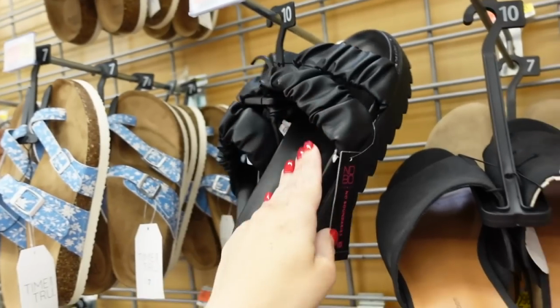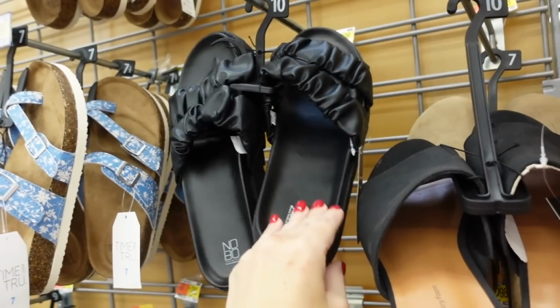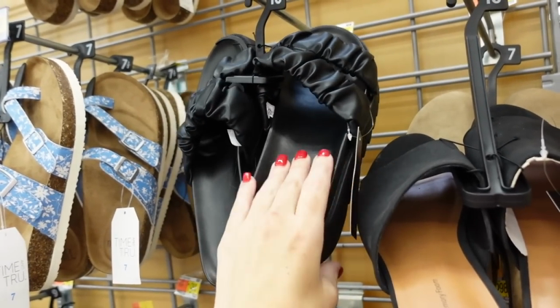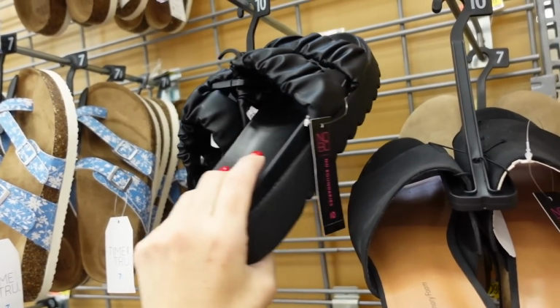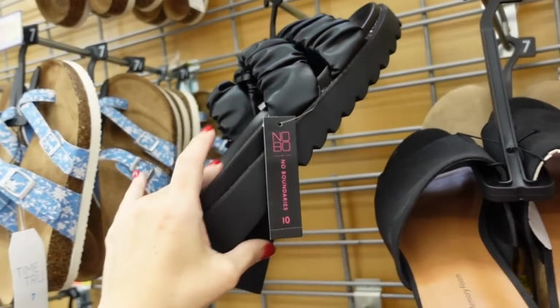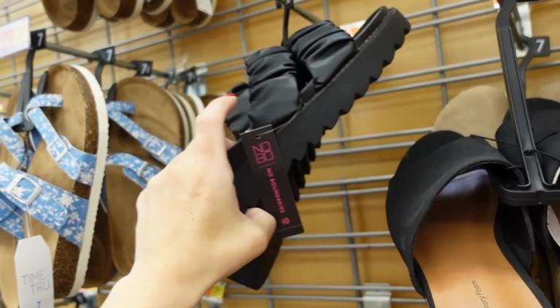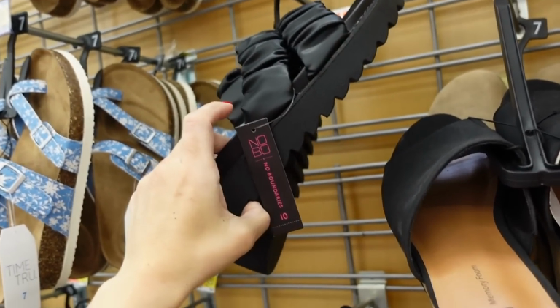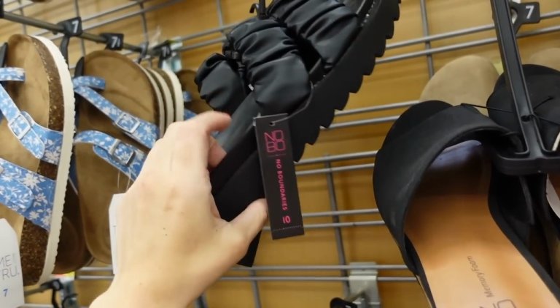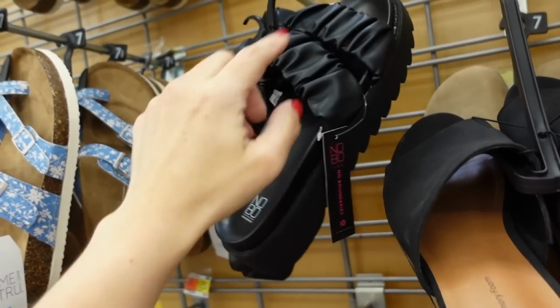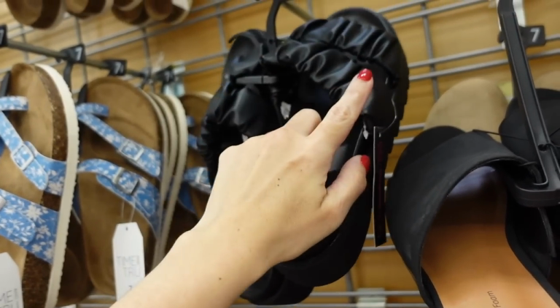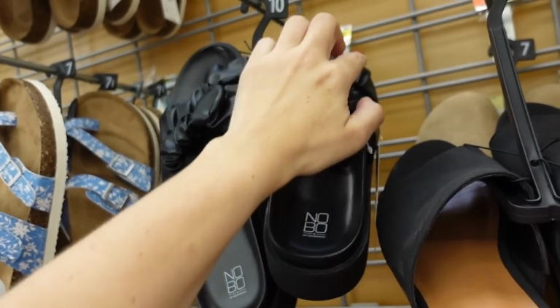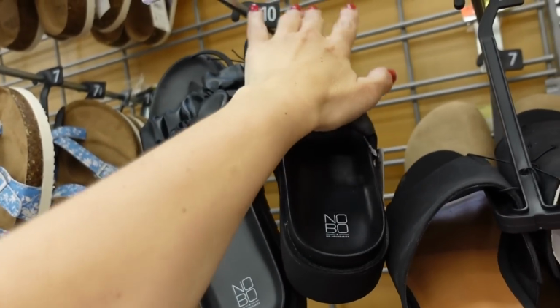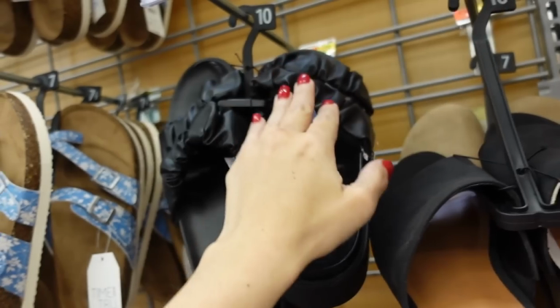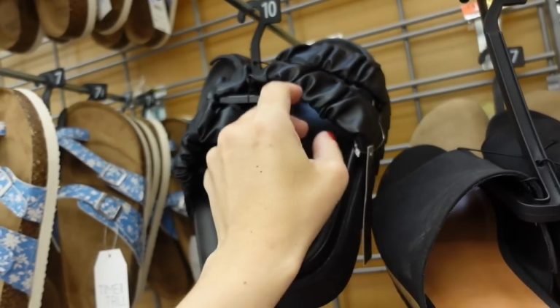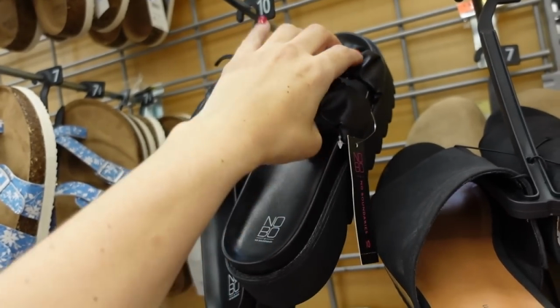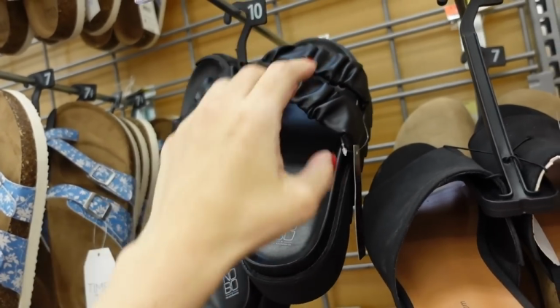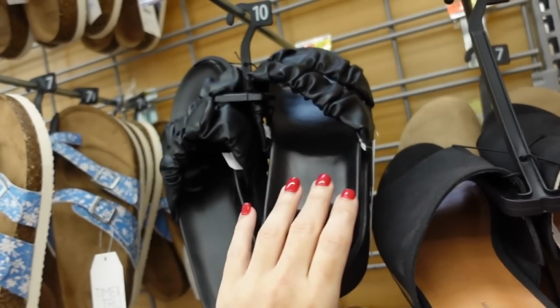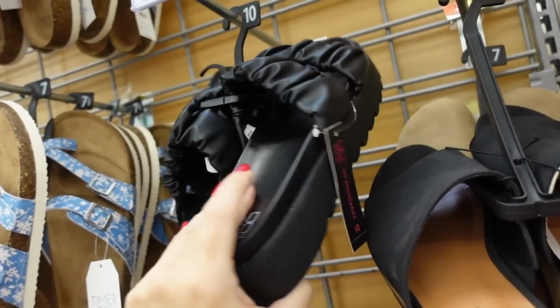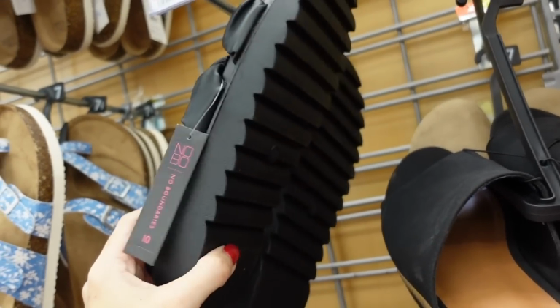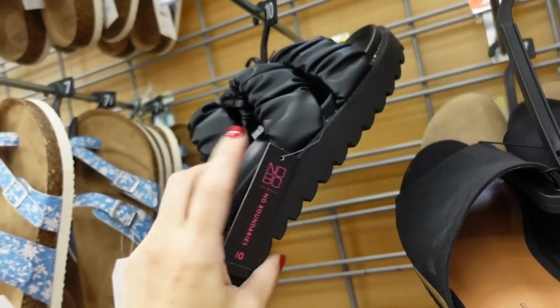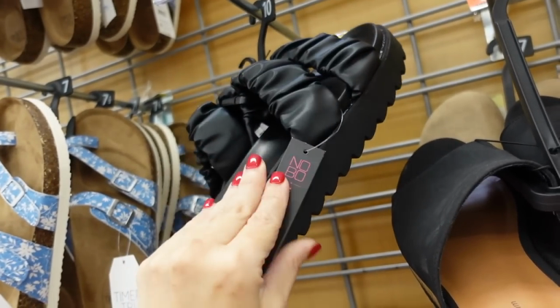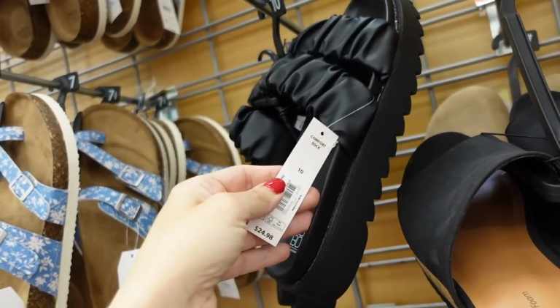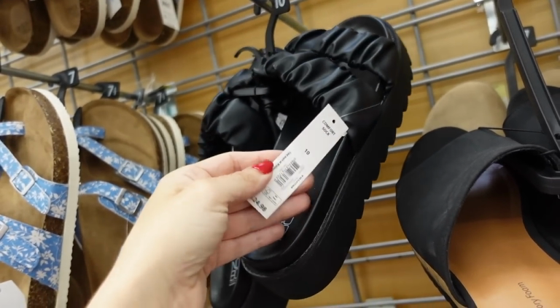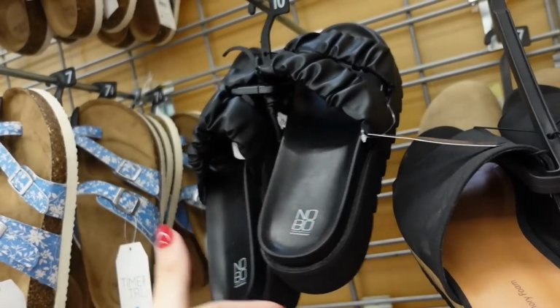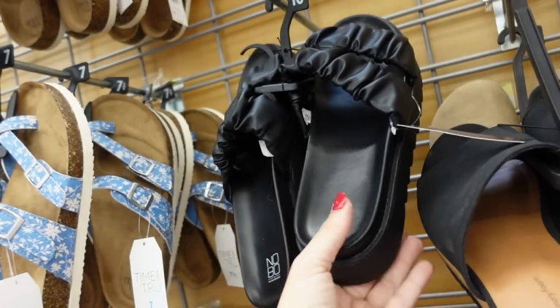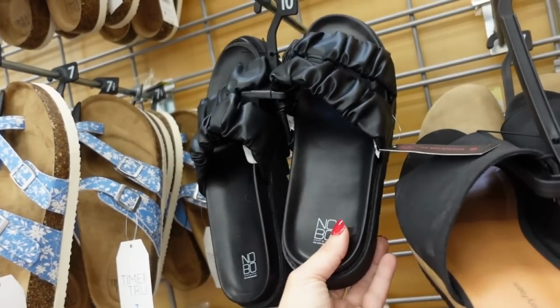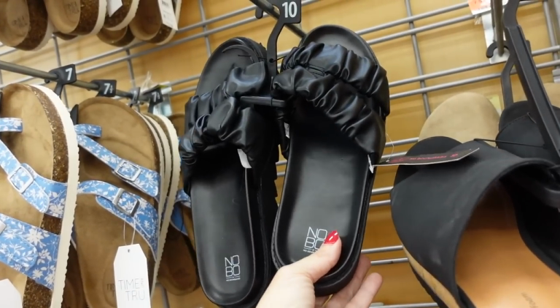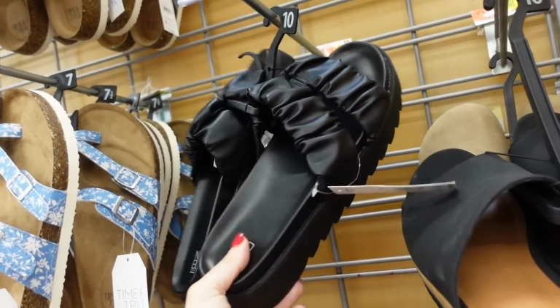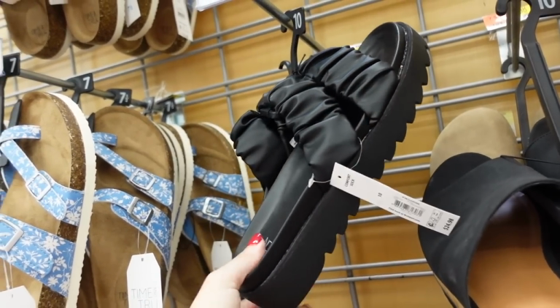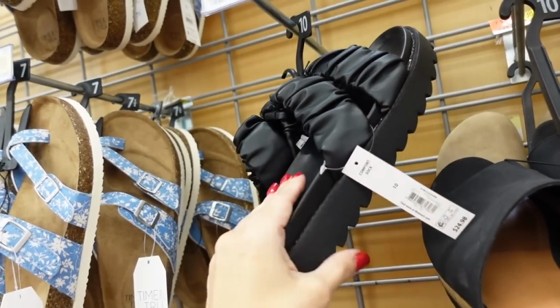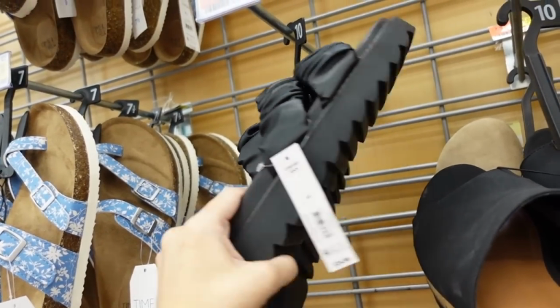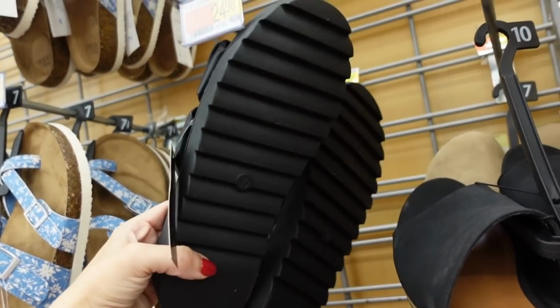These No Boundaries platform slides are on sale online. They have a rounded toe and a double roost strap. They're regularly $24.98 and now on sale for $15.